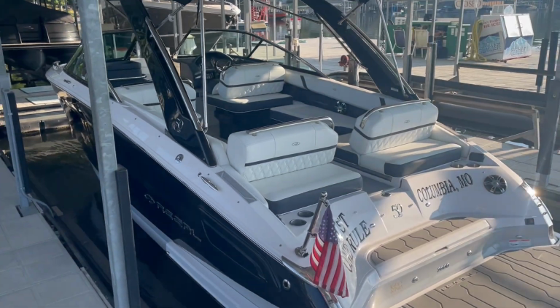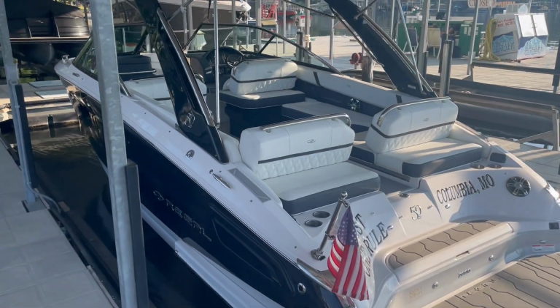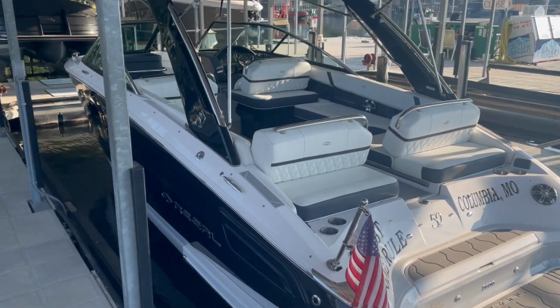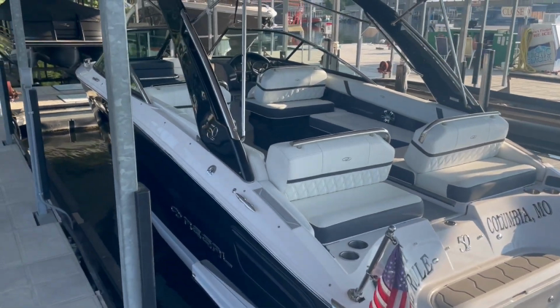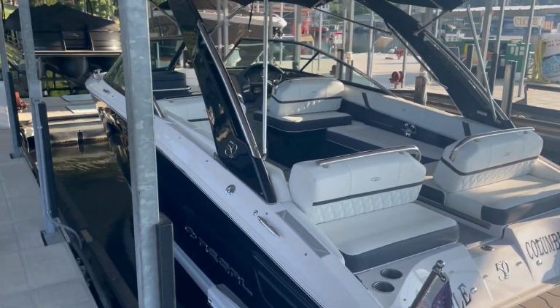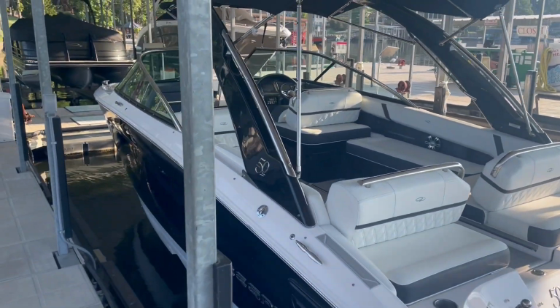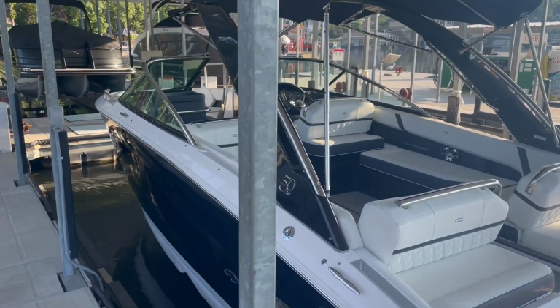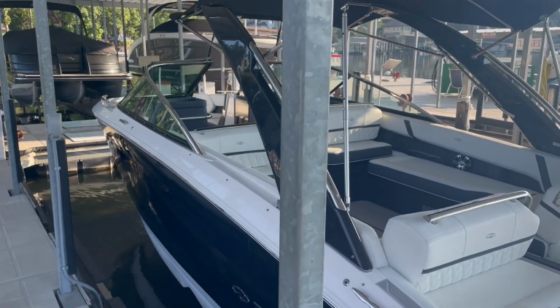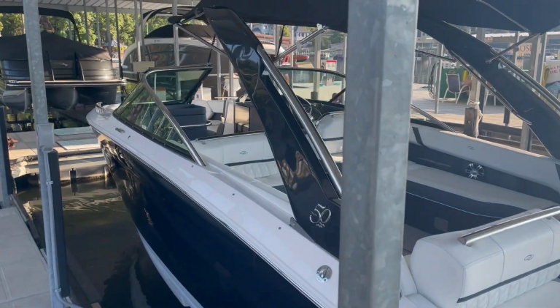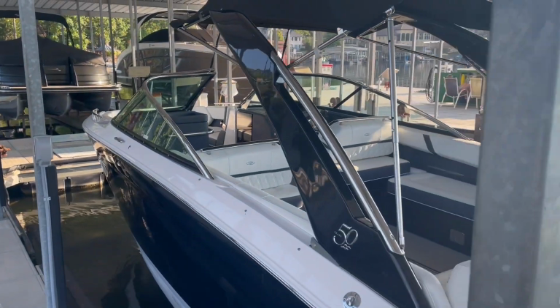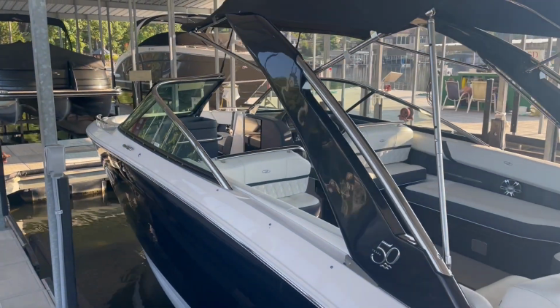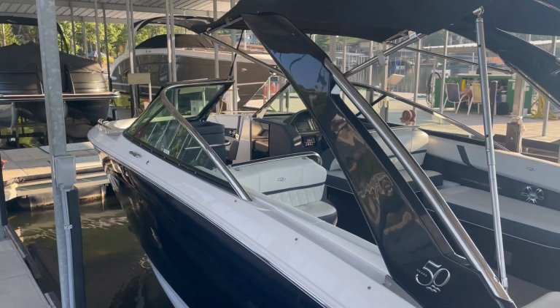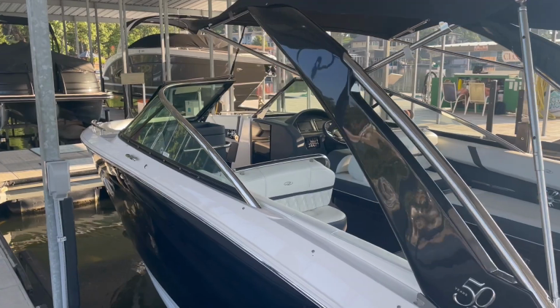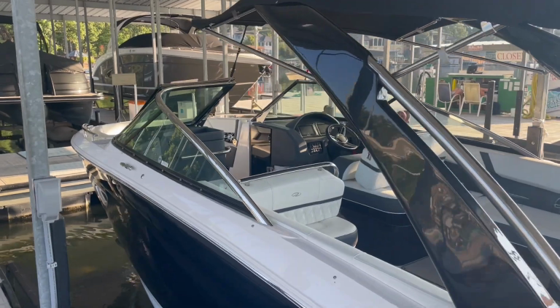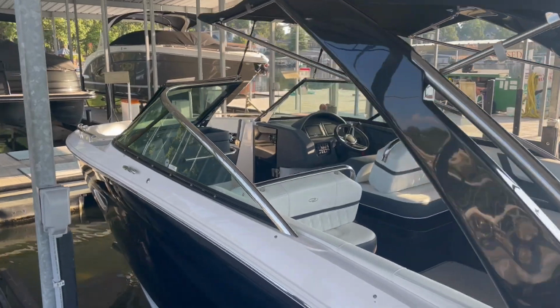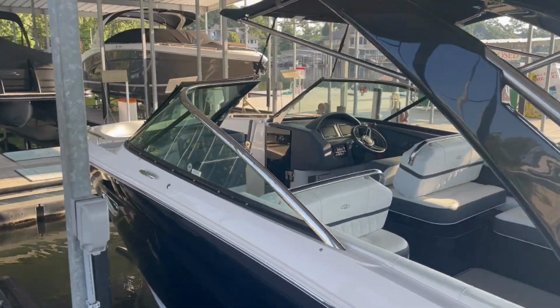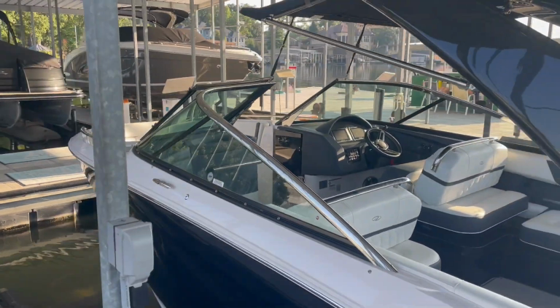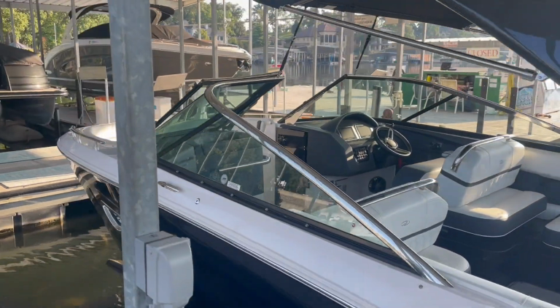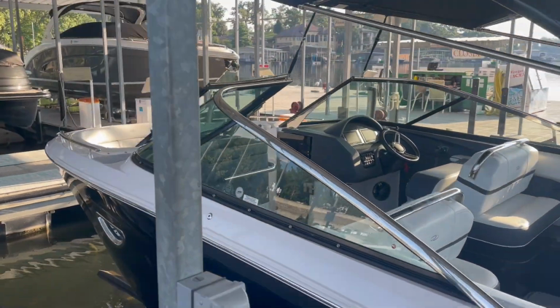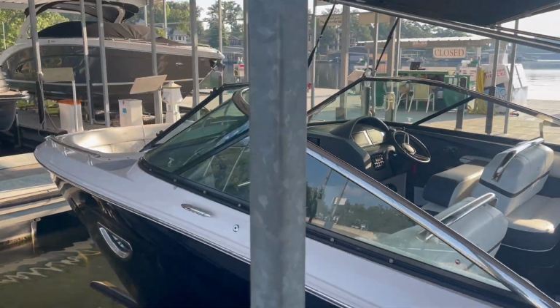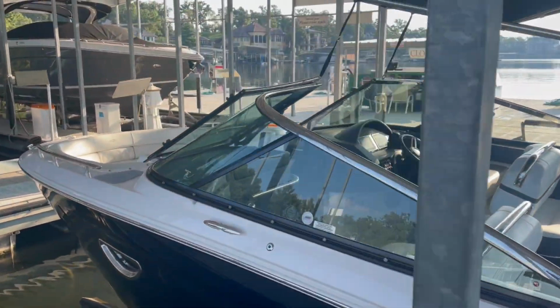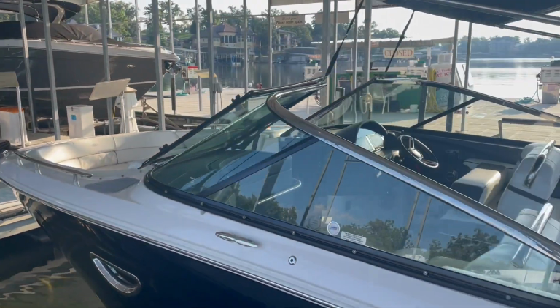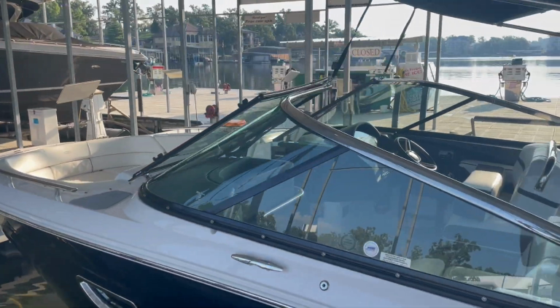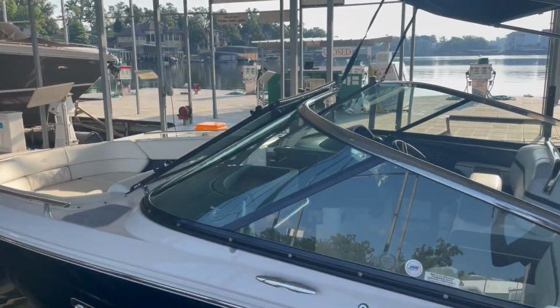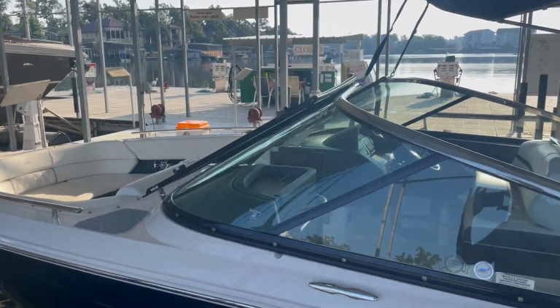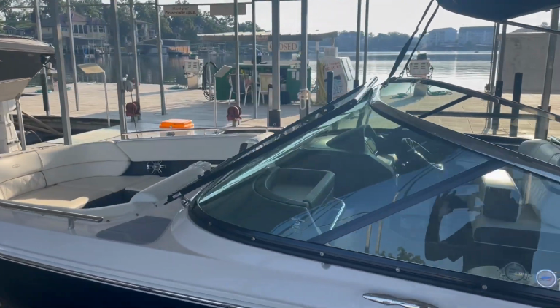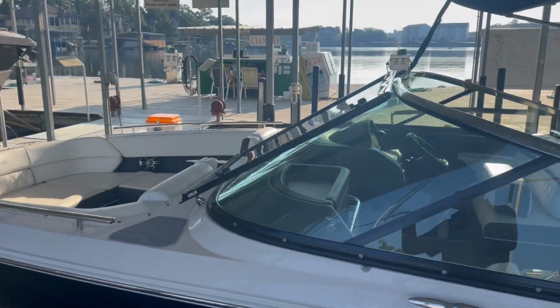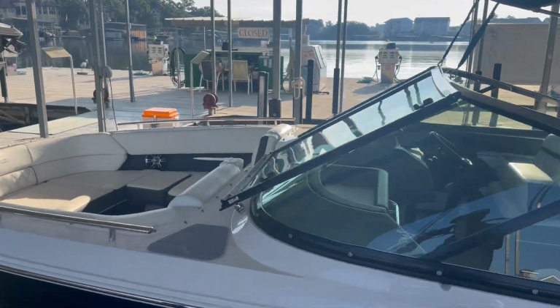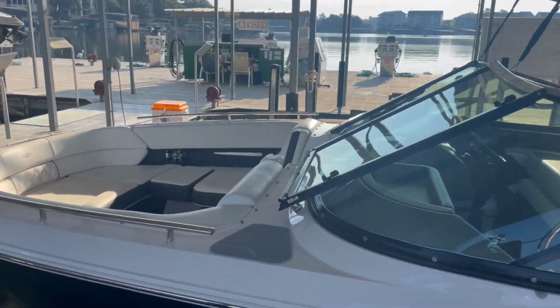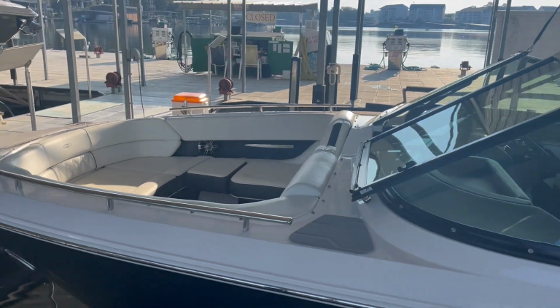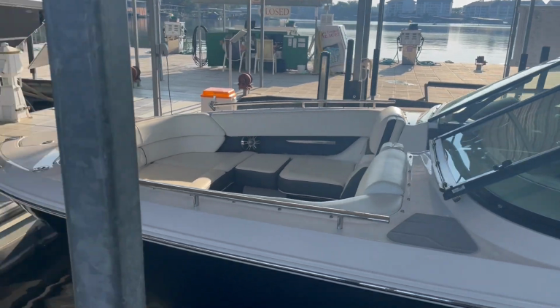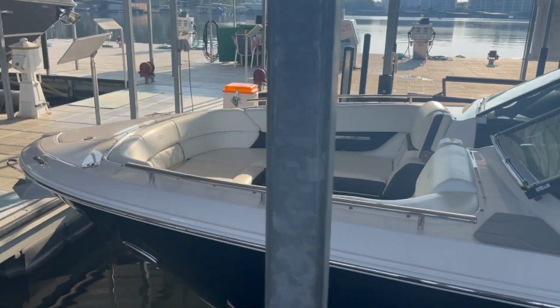Hey everyone, Charlie Corbett from Kelly's Port Marina. Here we have a brand new certified pre-owned 2020 Regal 2800.